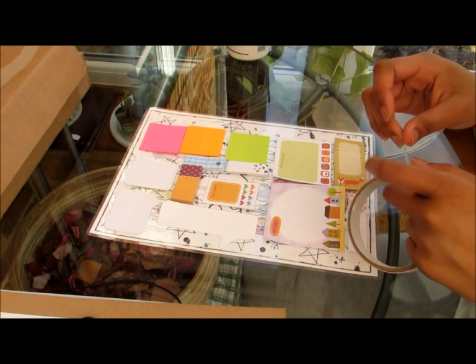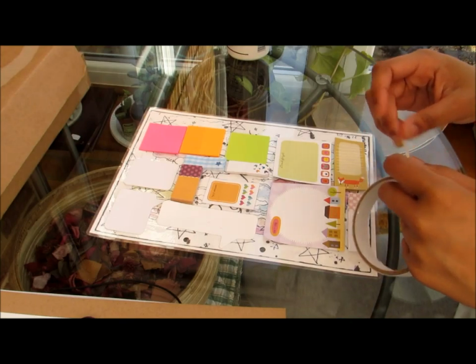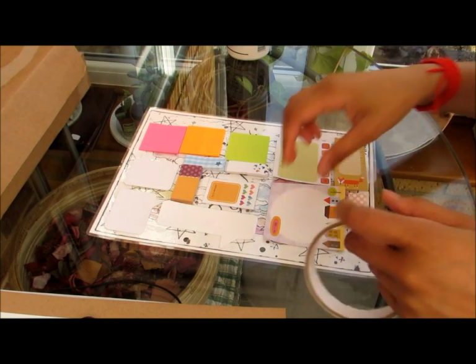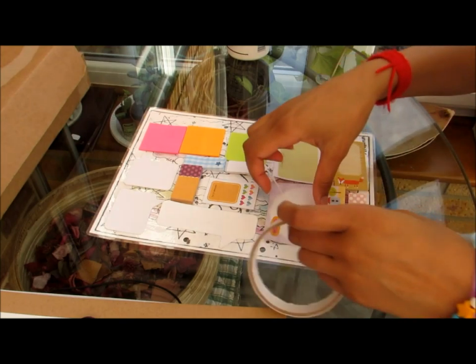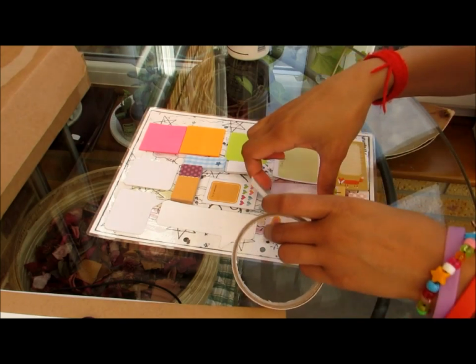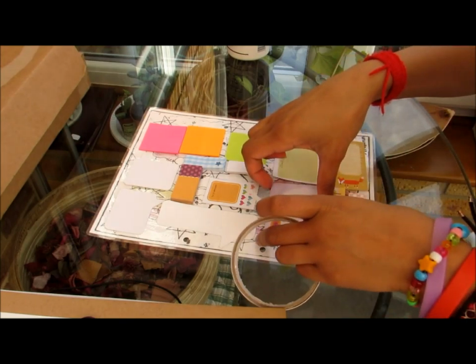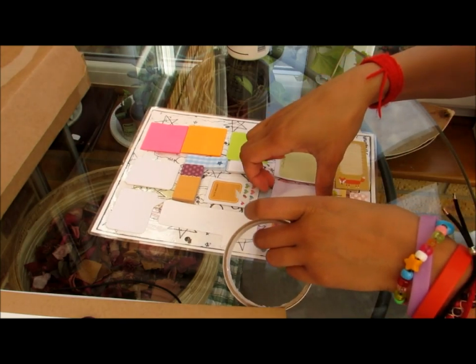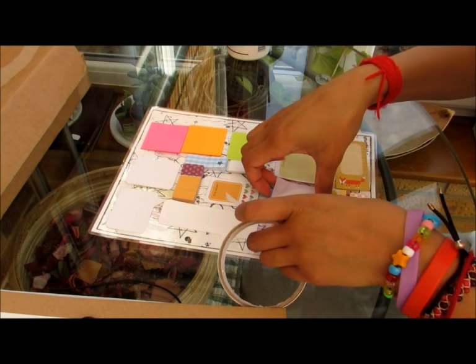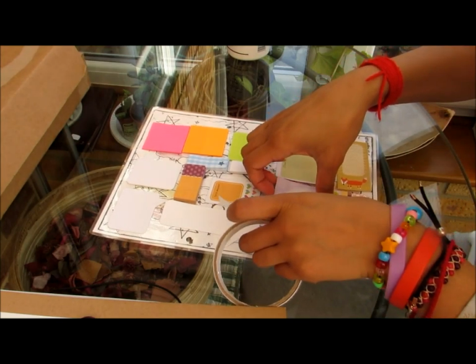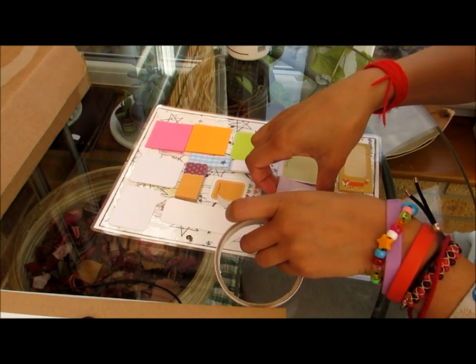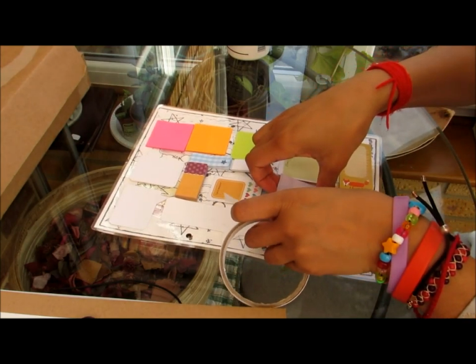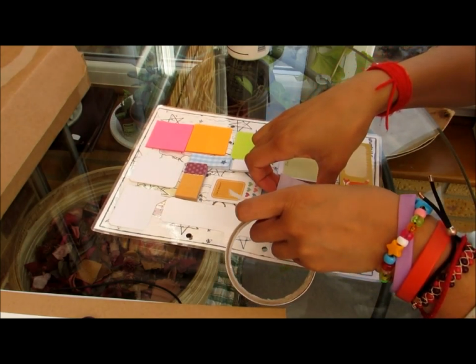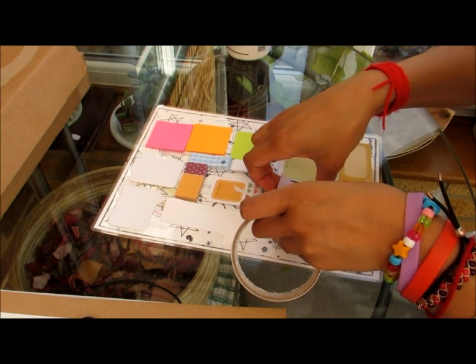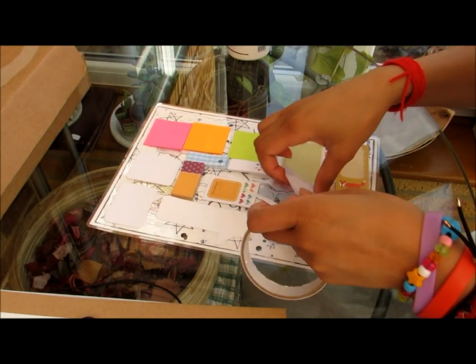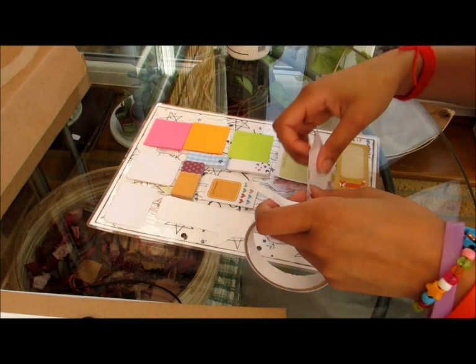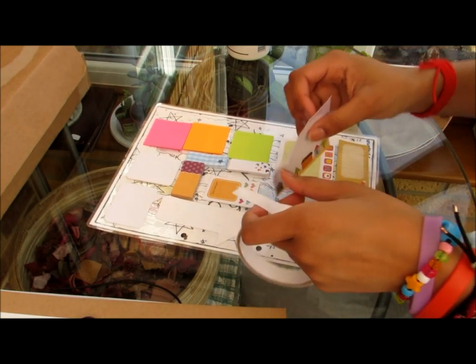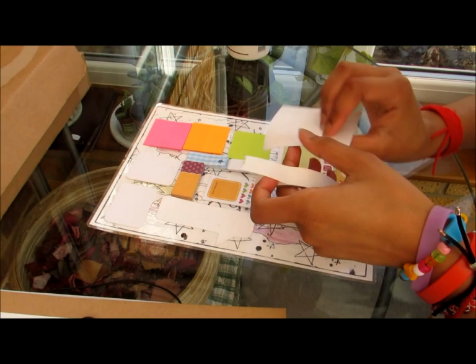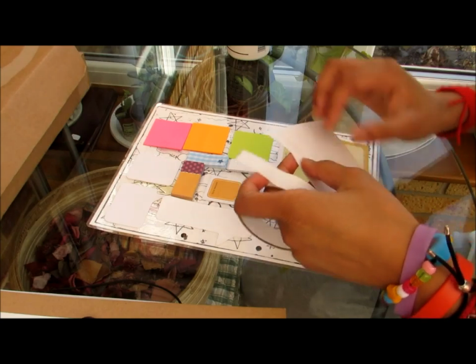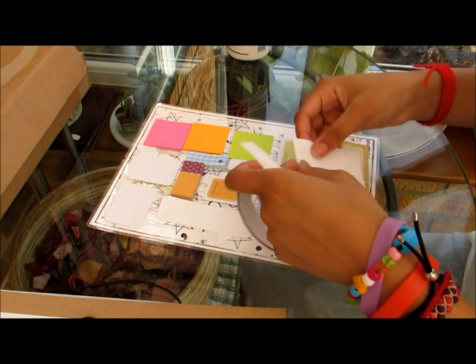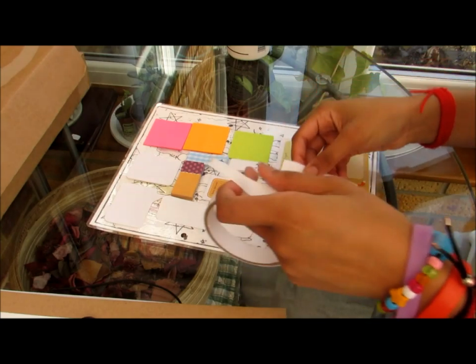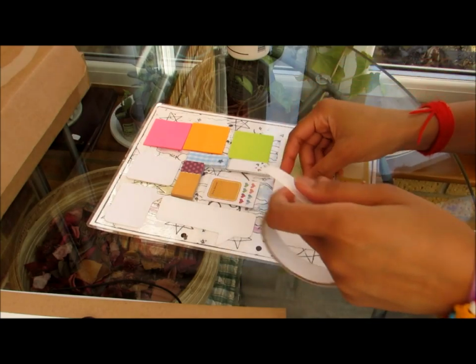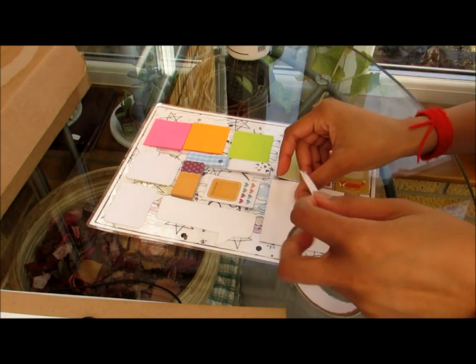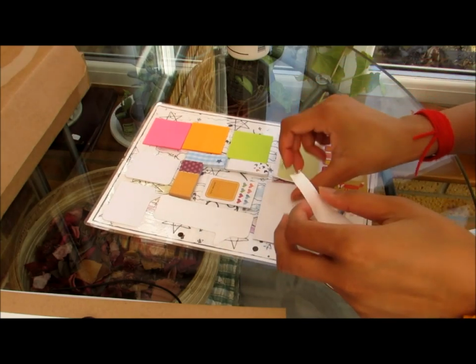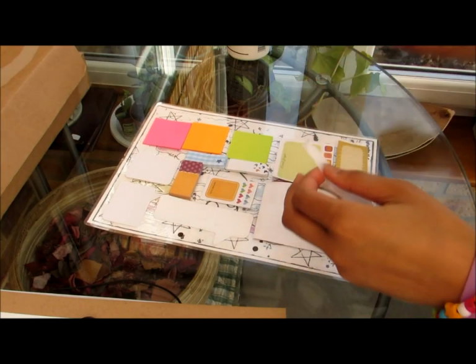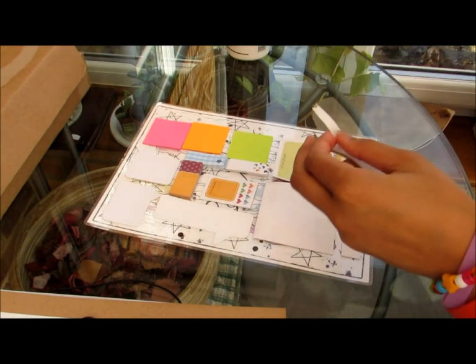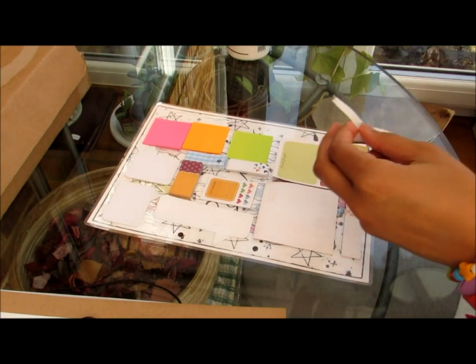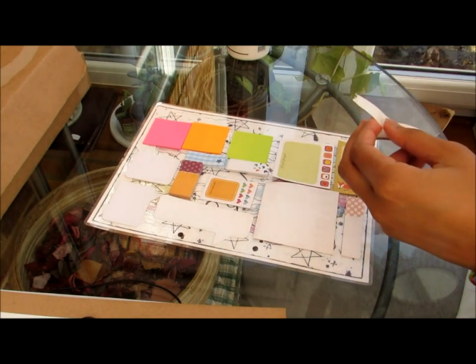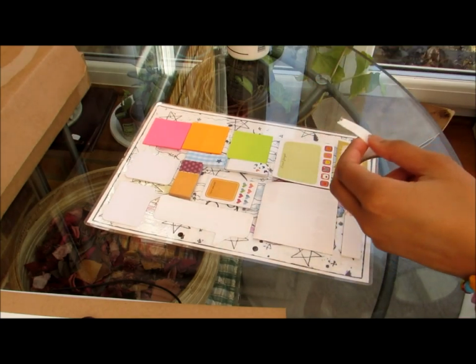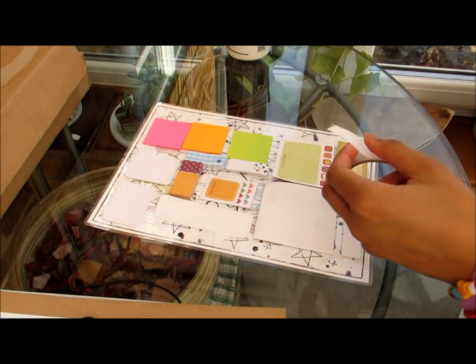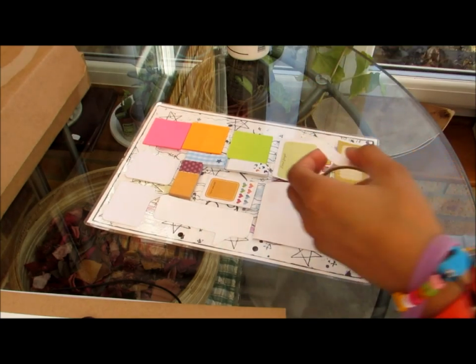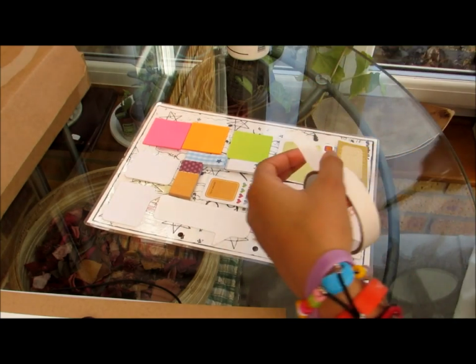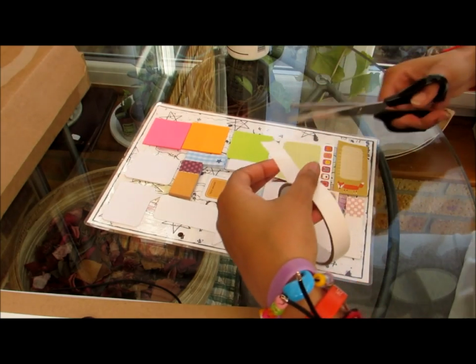Now I'm not putting too much double-sided tape behind it, just in the middle. I'm going to put a very small amount and cut it into strips.